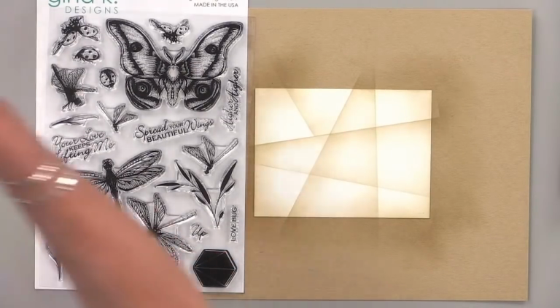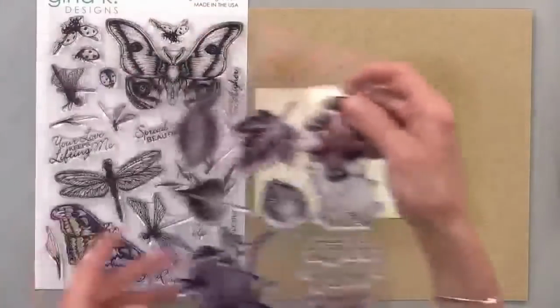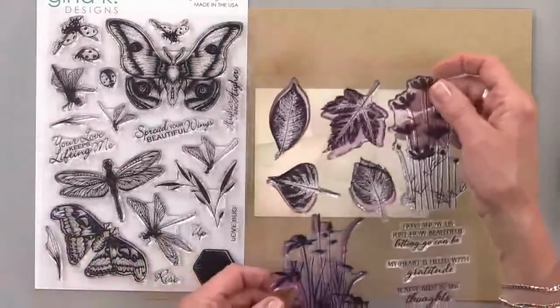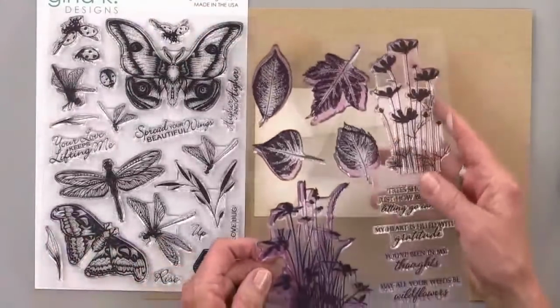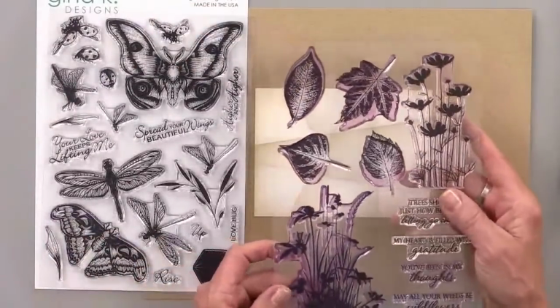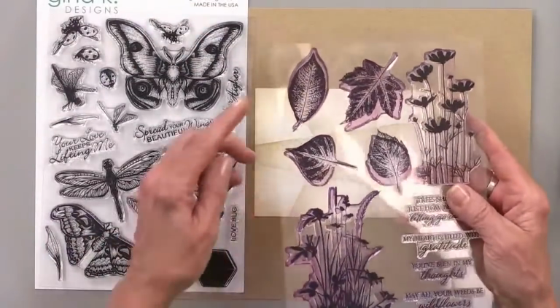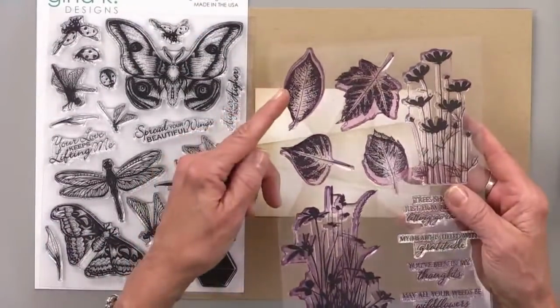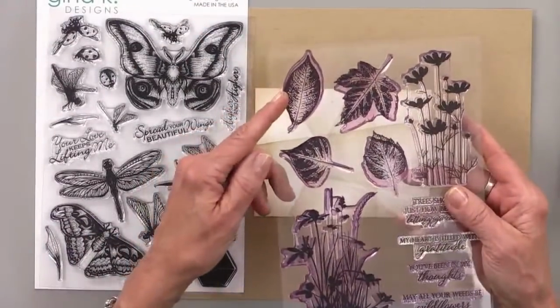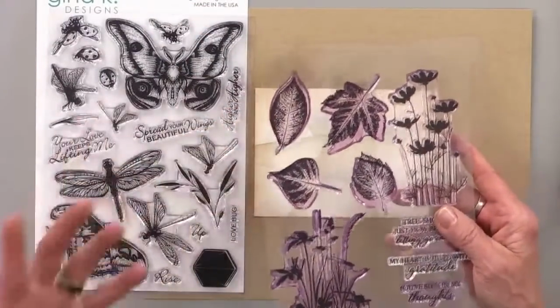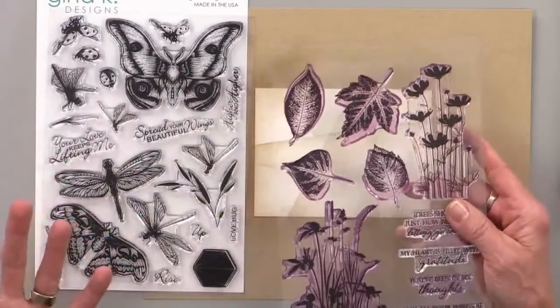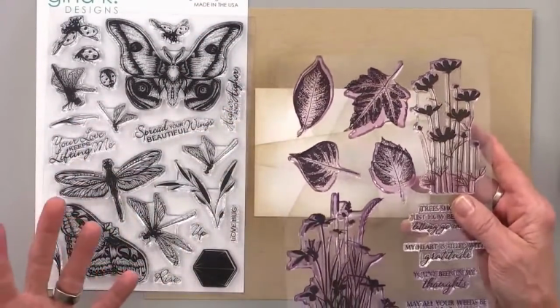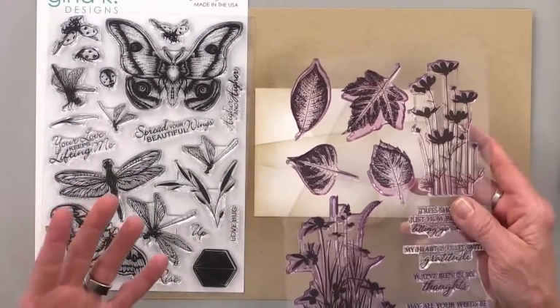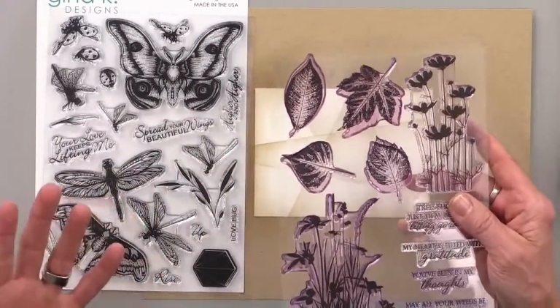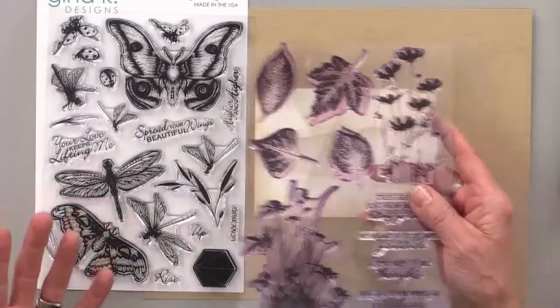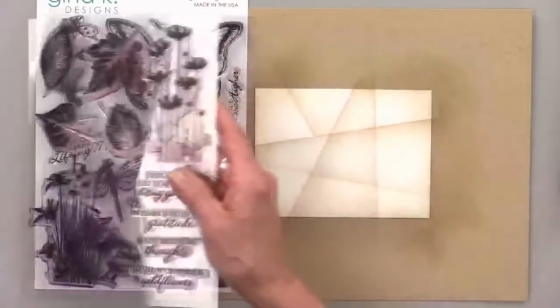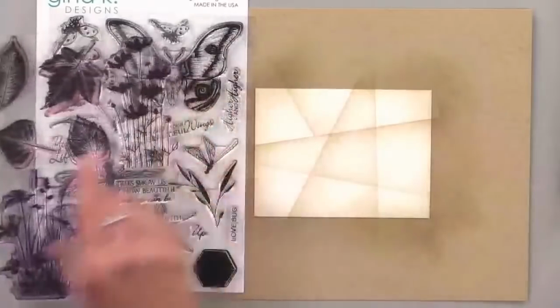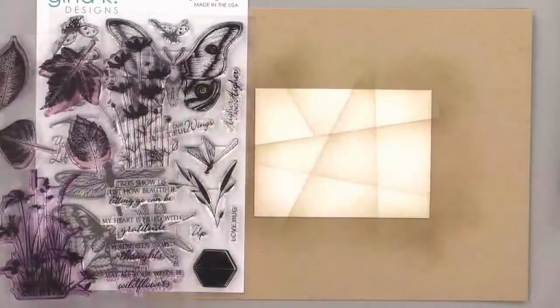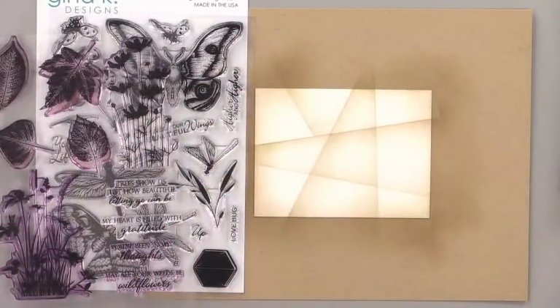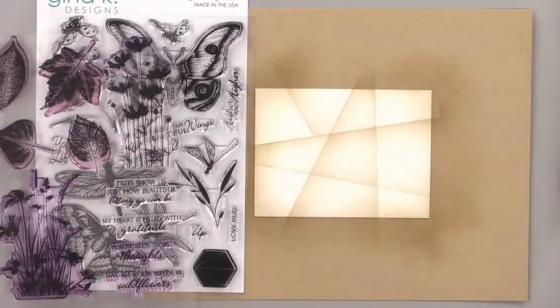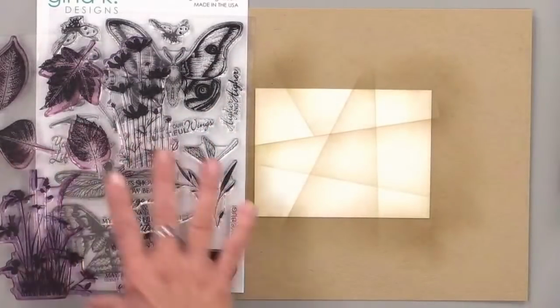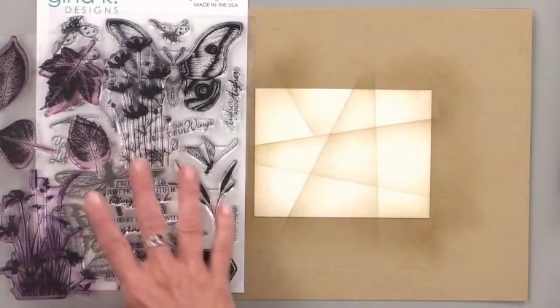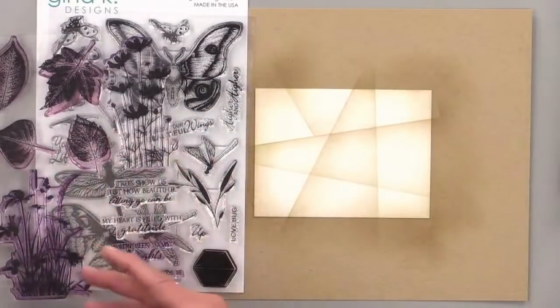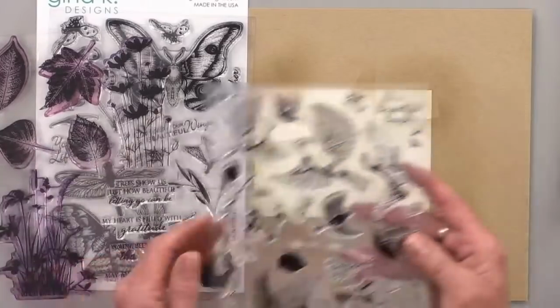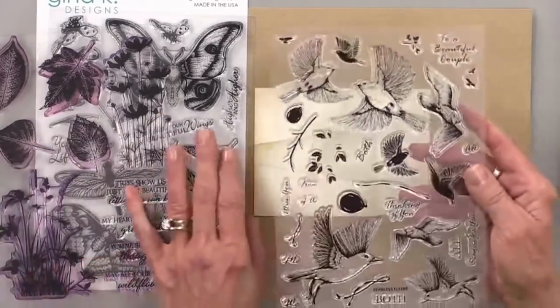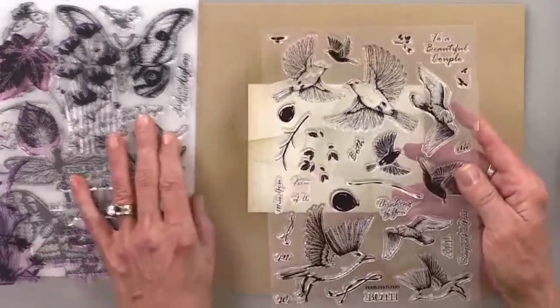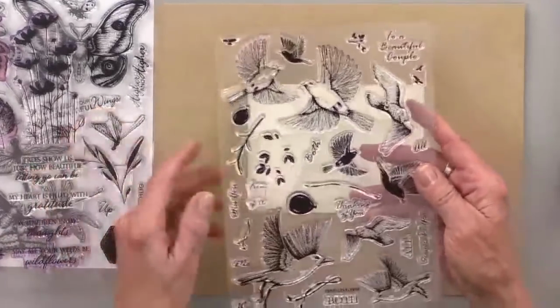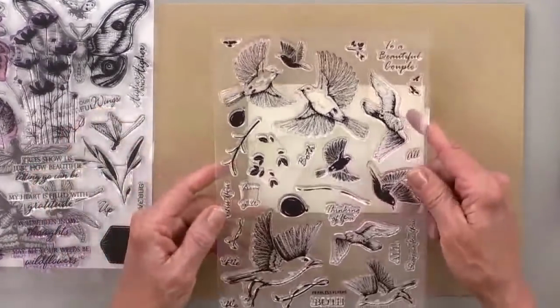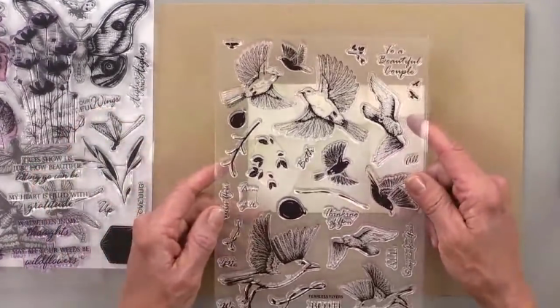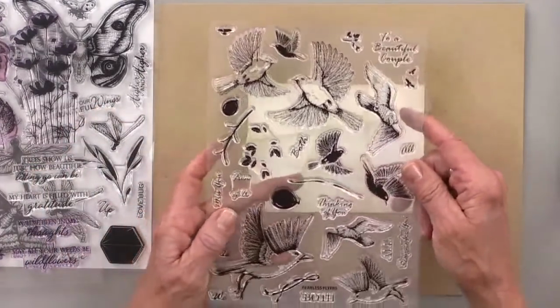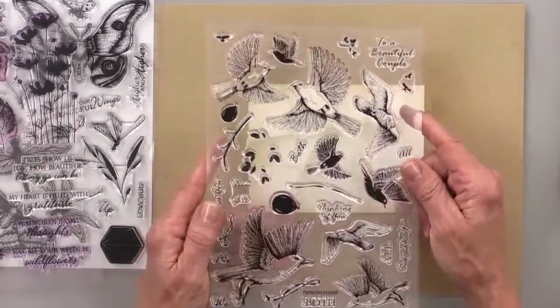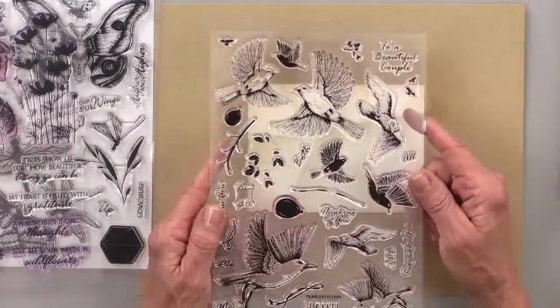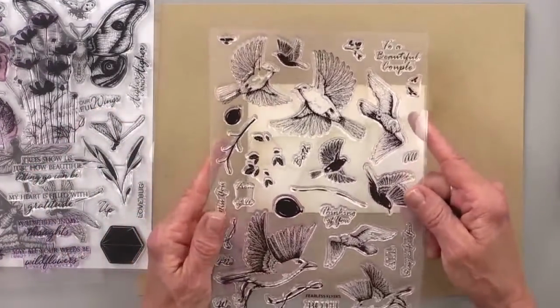Here's the Autumn Silhouette stamp set — a leaf might feel a little bit more masculine than a flower. And then instead of a butterfly, I'm going to use Melanie's brand new set called Fearless Flyers.